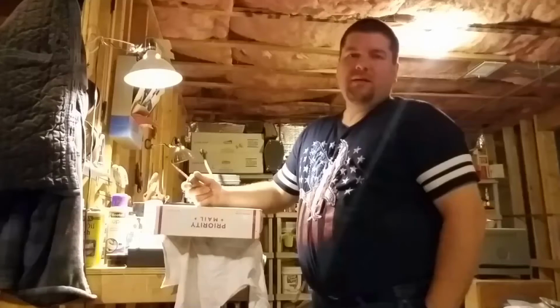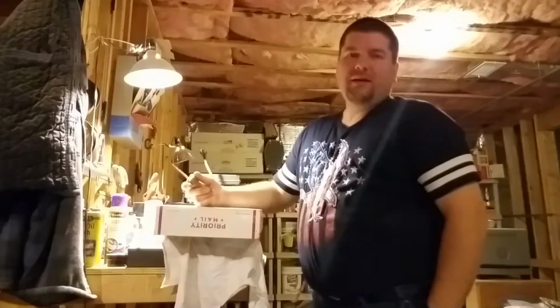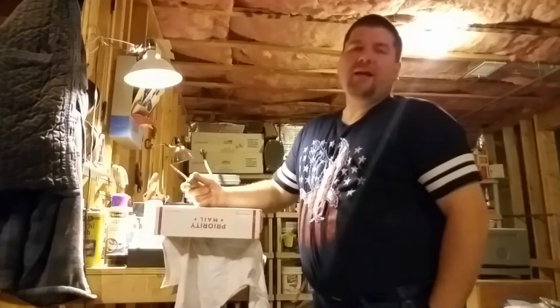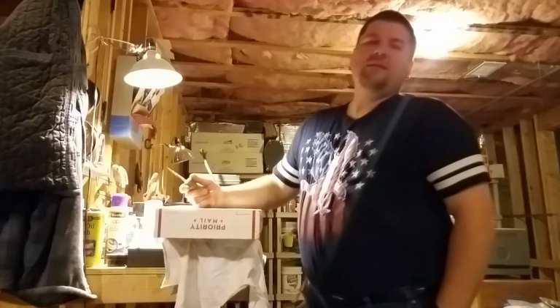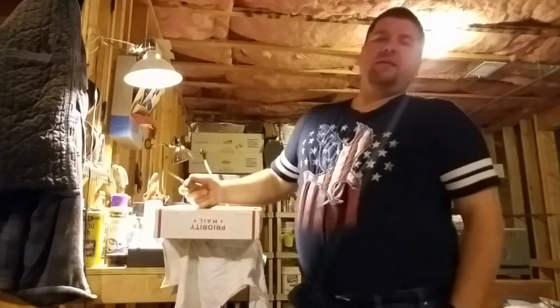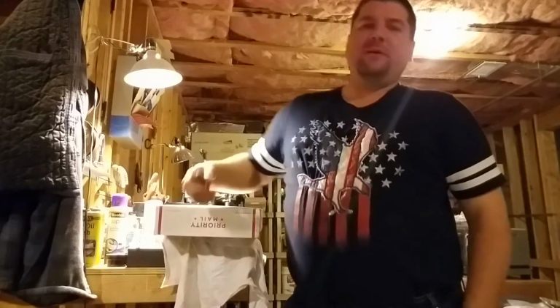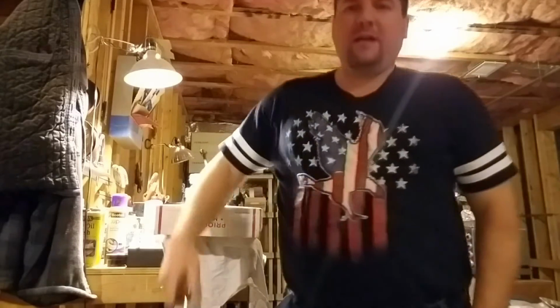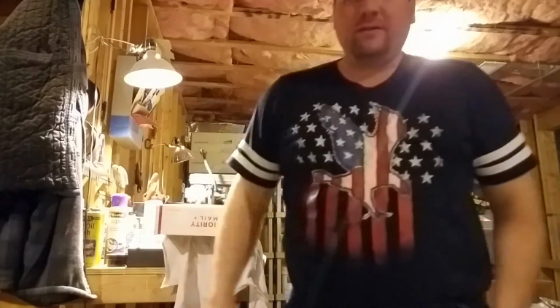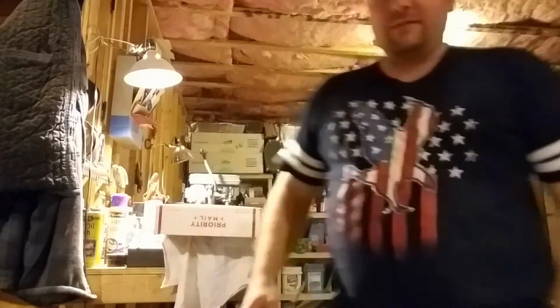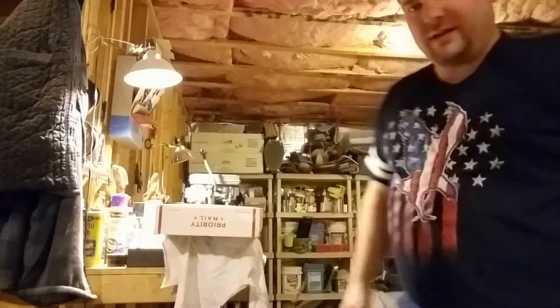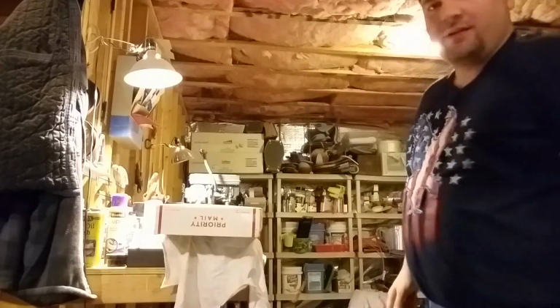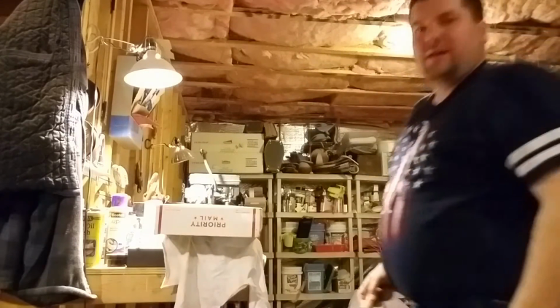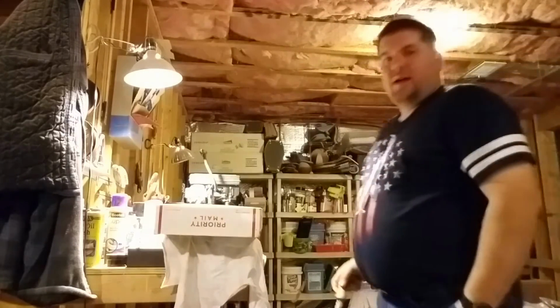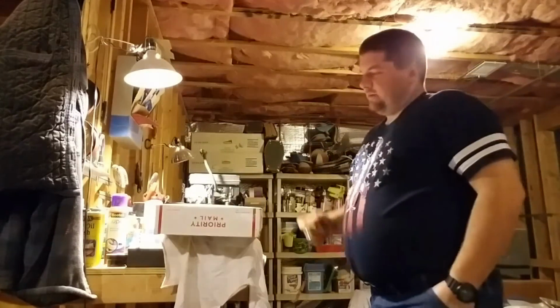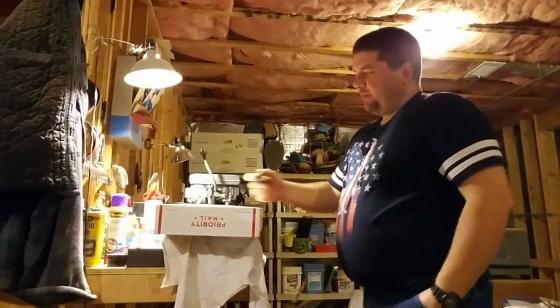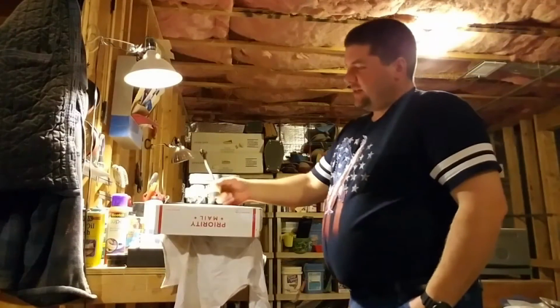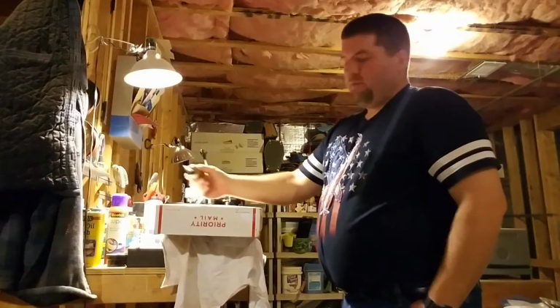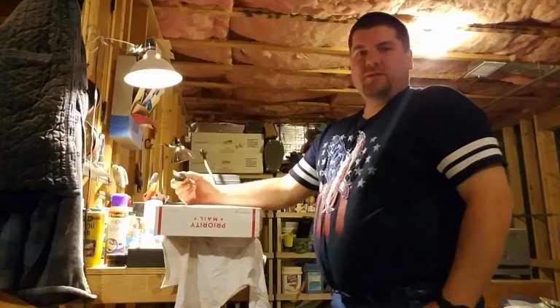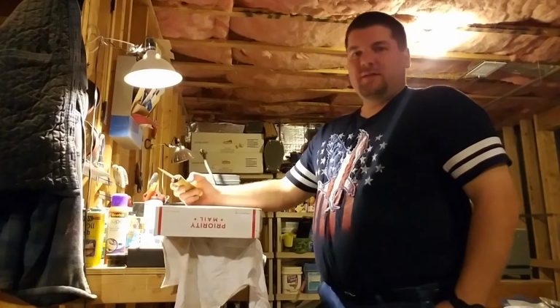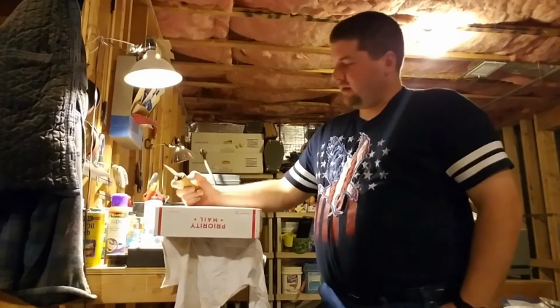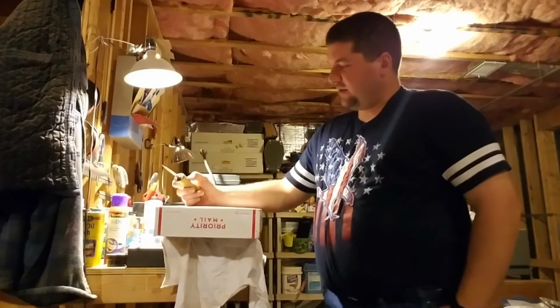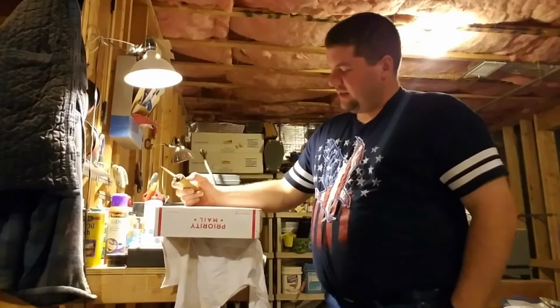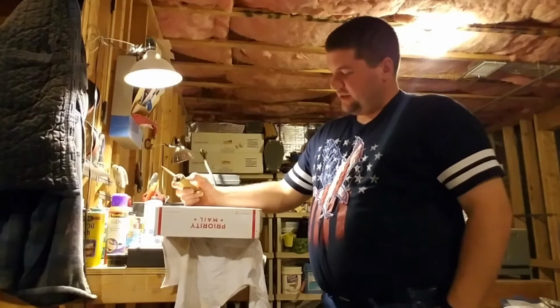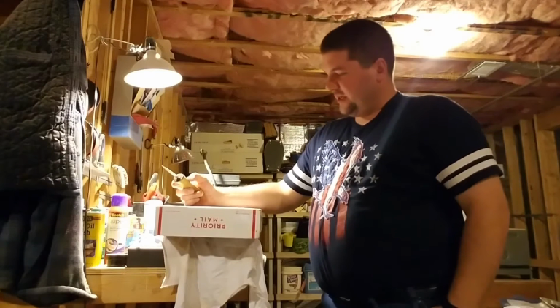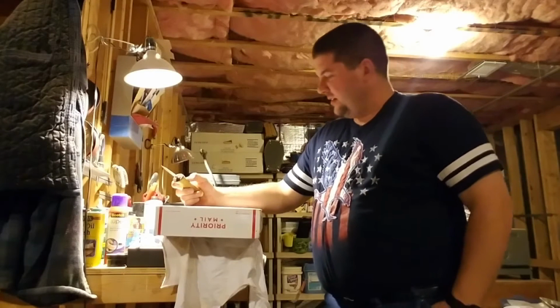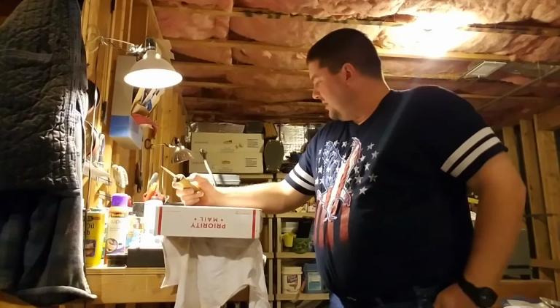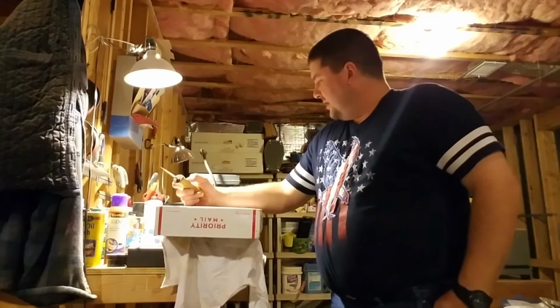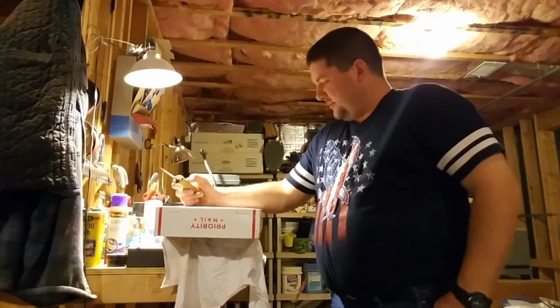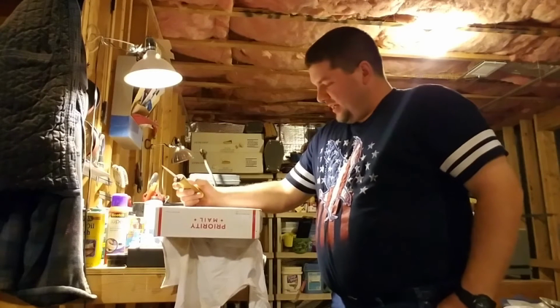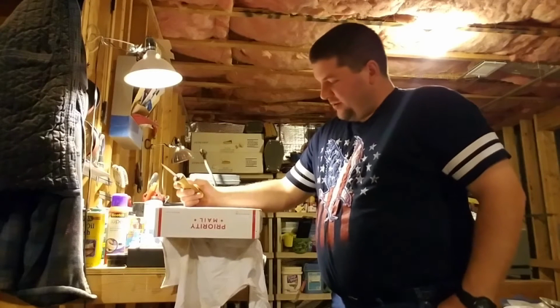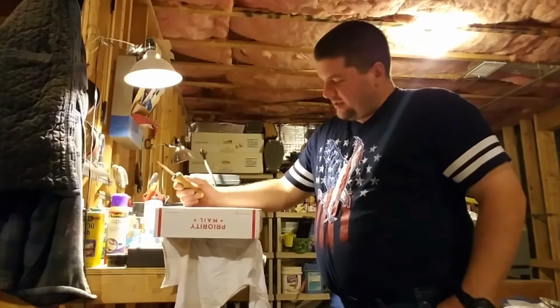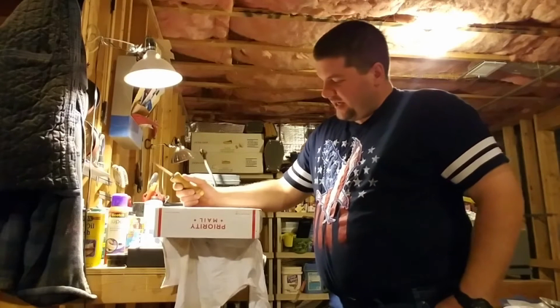Hey guys, Dan Hood, BigDH2000 here. Got a package from Pulse, otherwise known as Joey. He and I agreed to a trade.